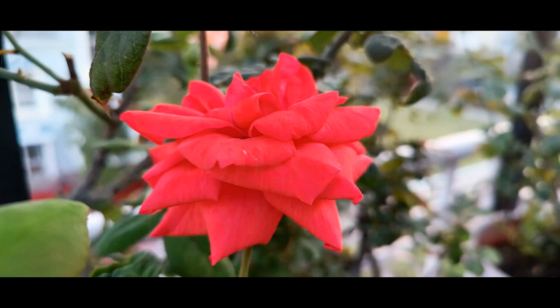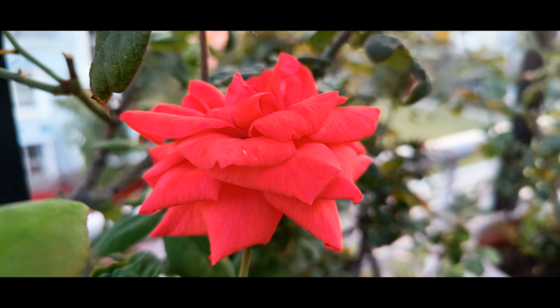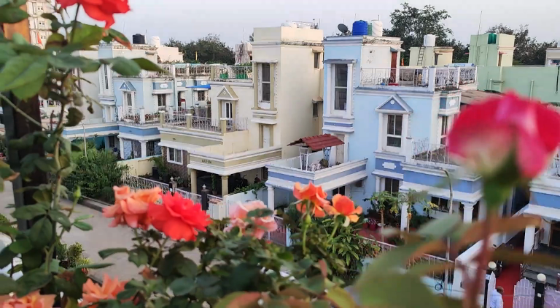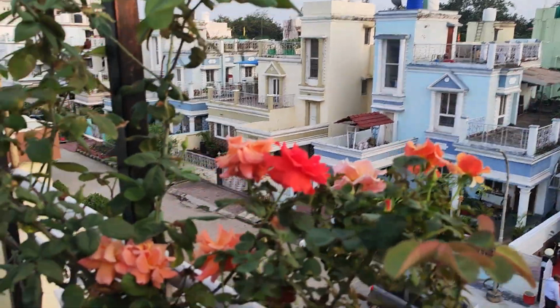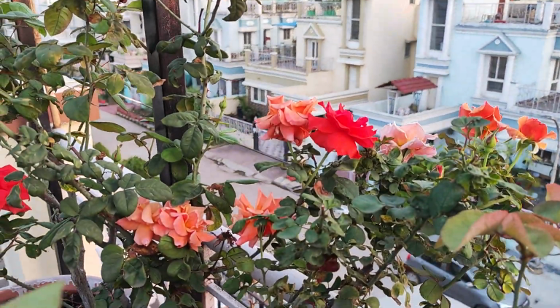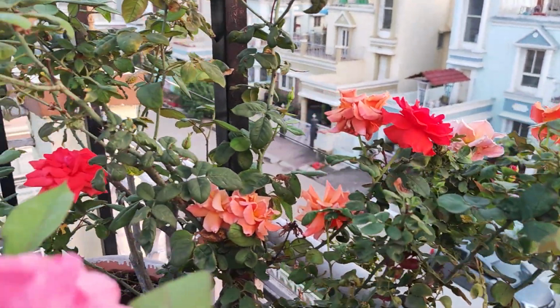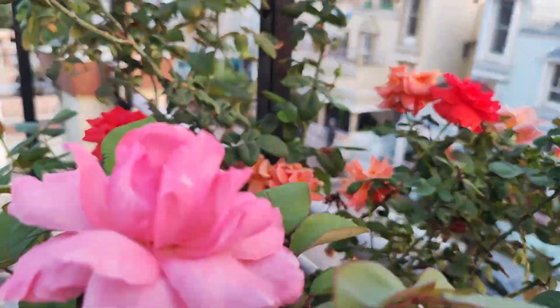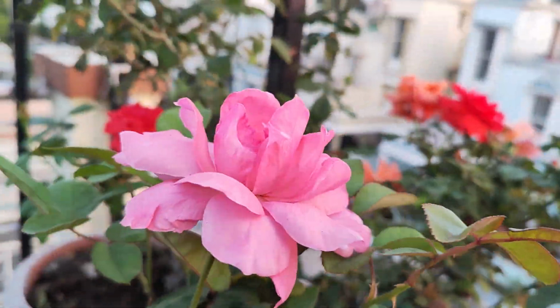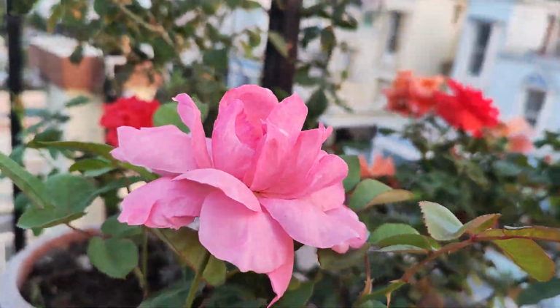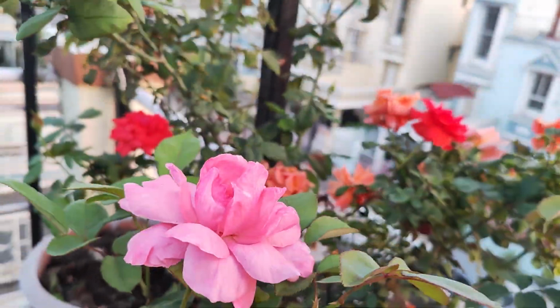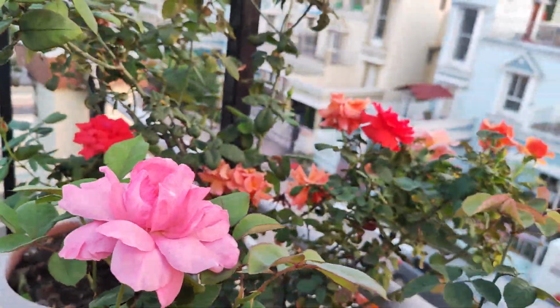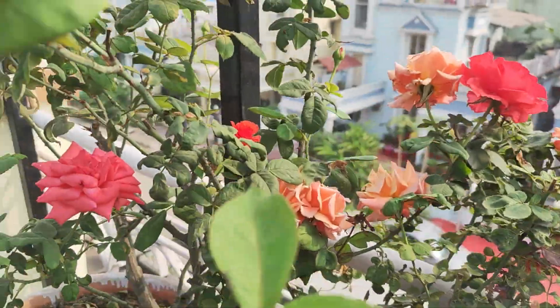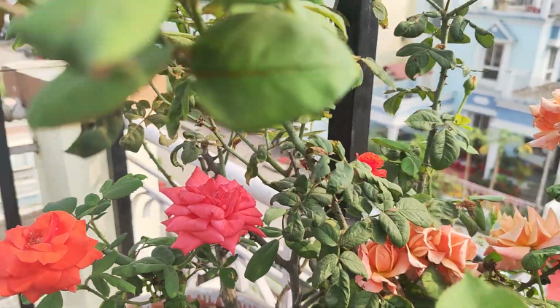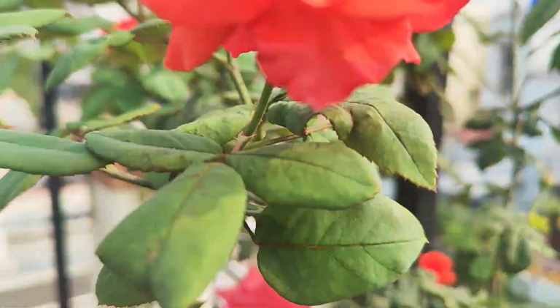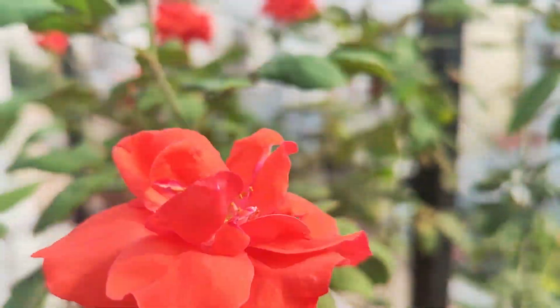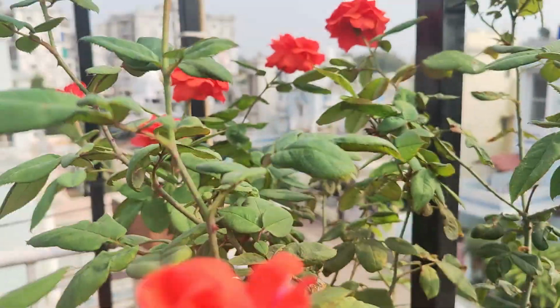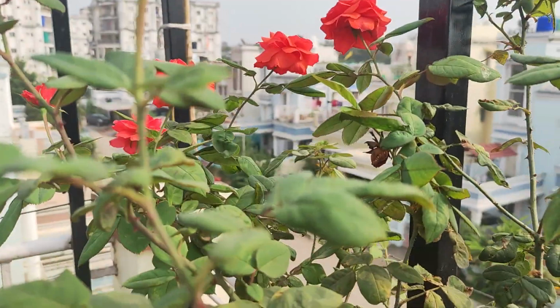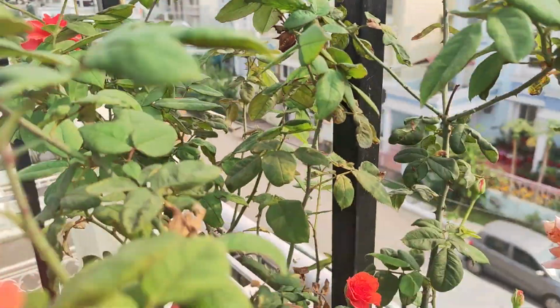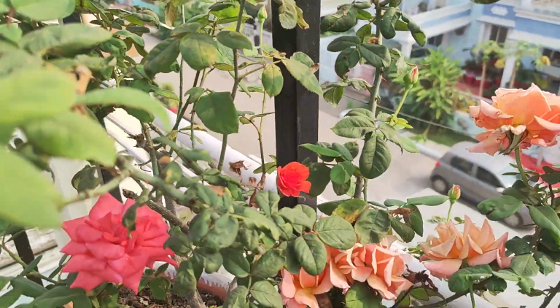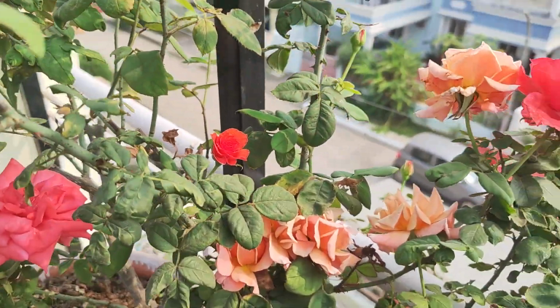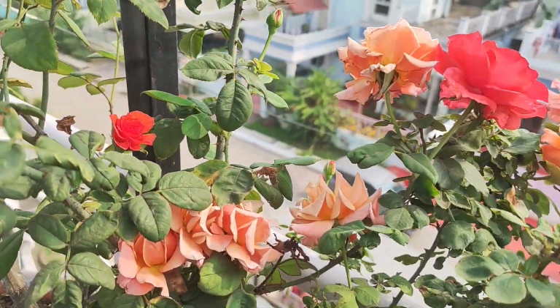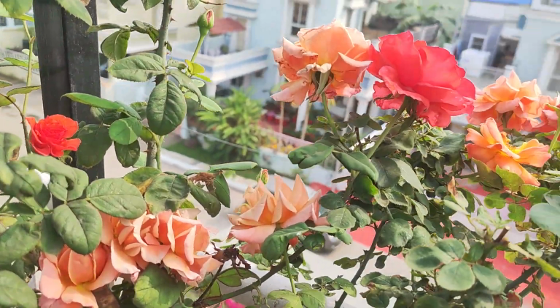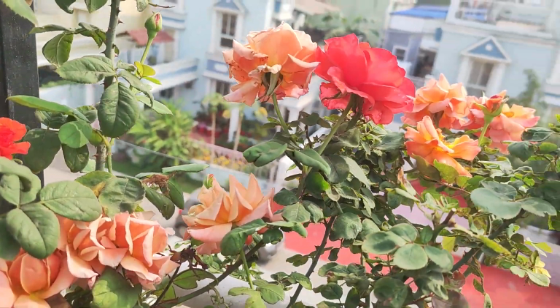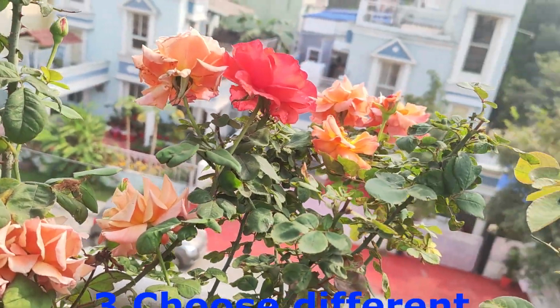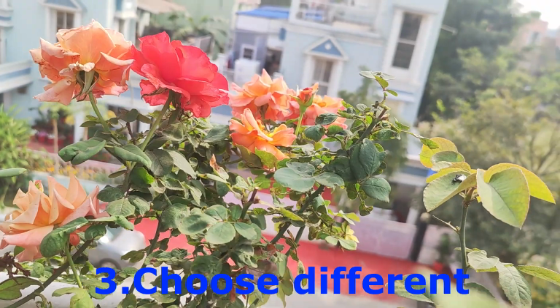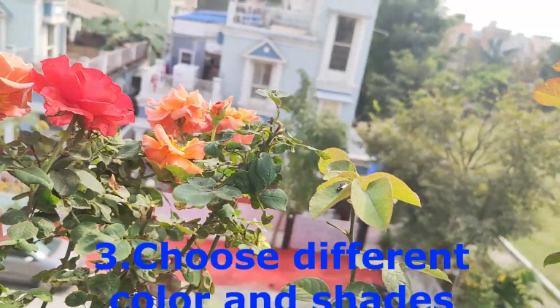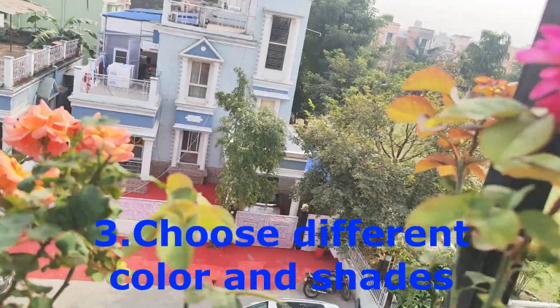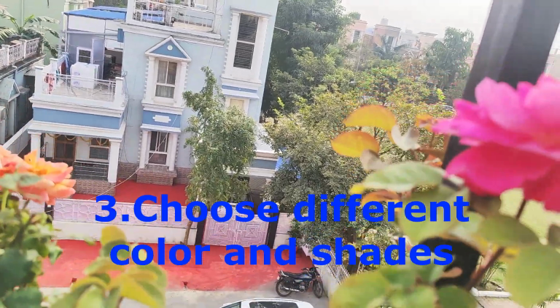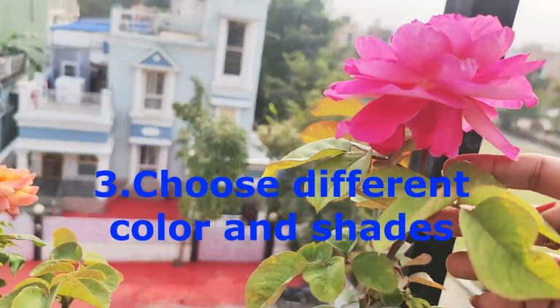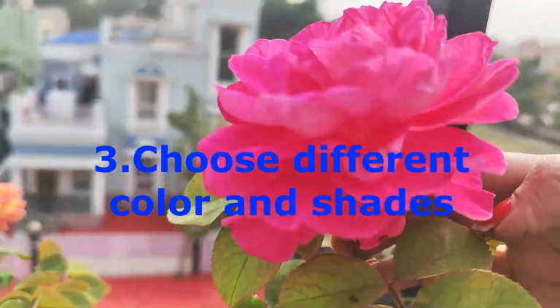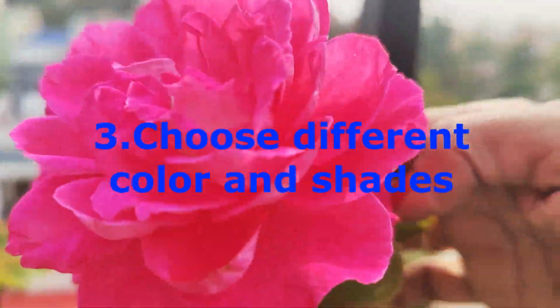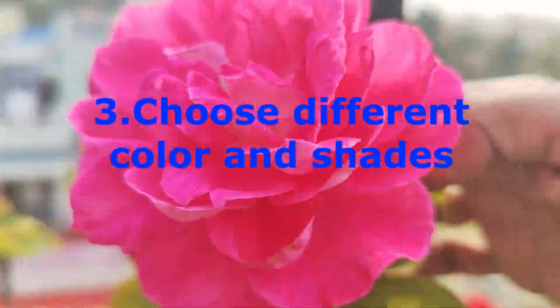As rose is the king of flowers, go for it and choose different colors of your choice. Keep it in your rooftop terrace garden and see how it attracts love and beauty to your home.